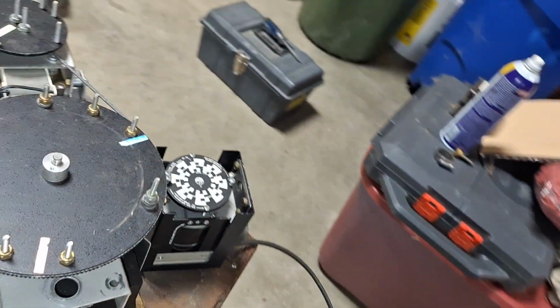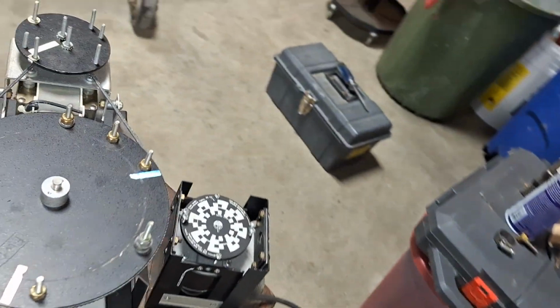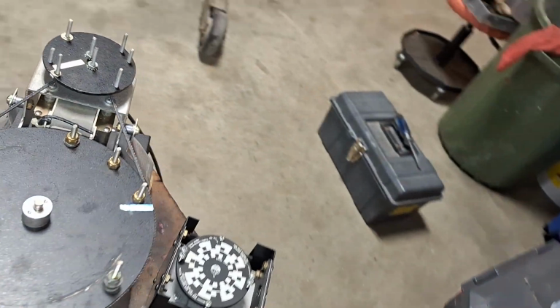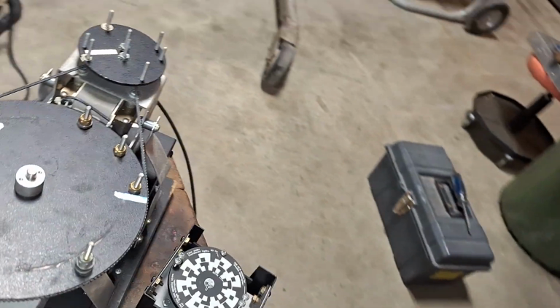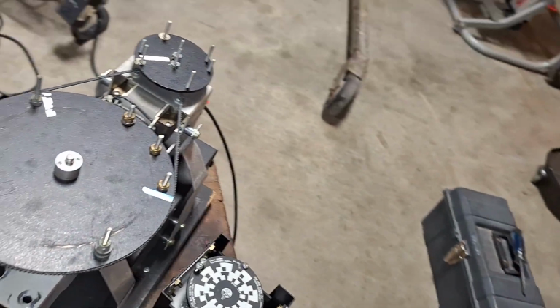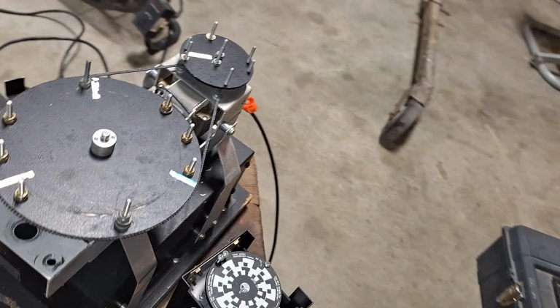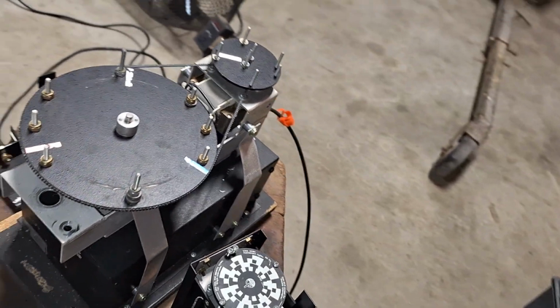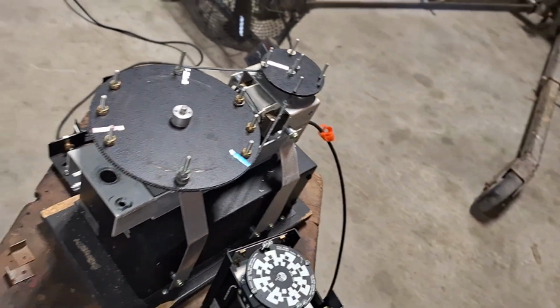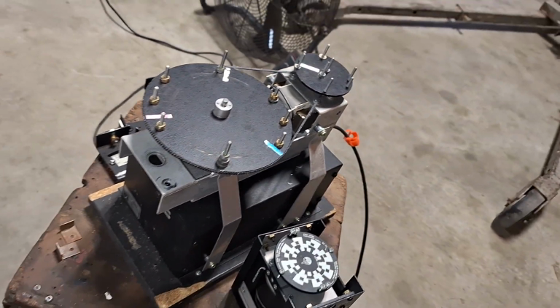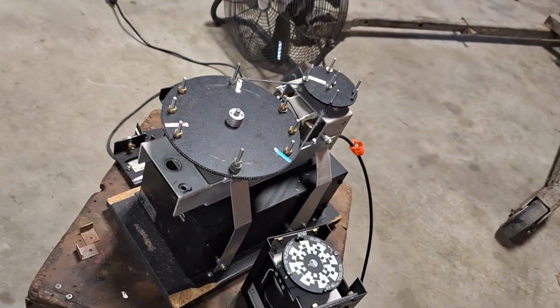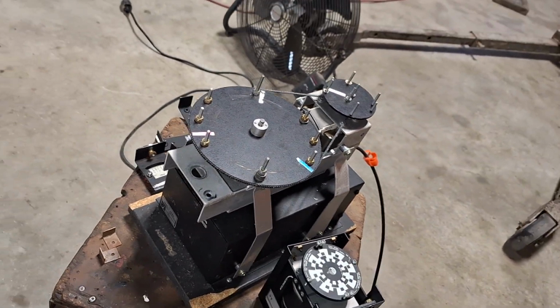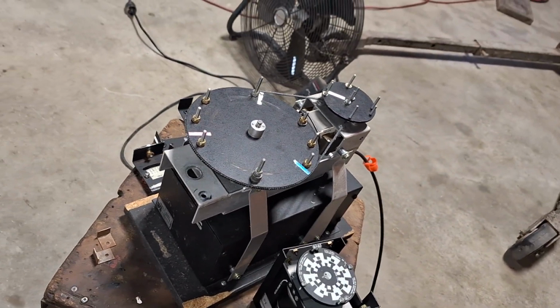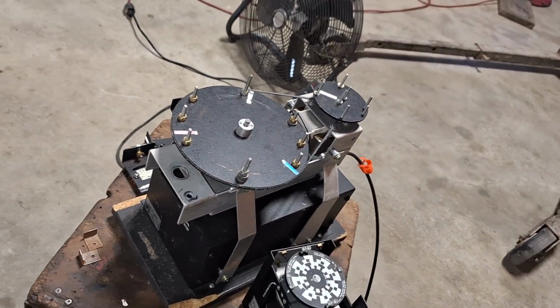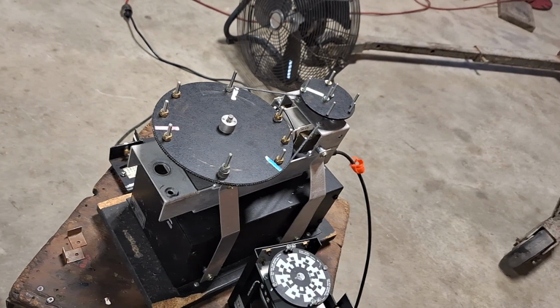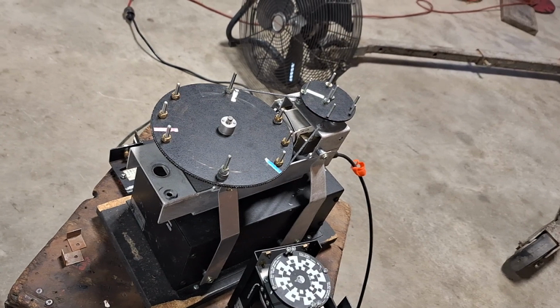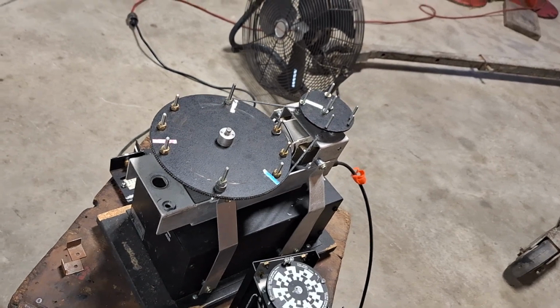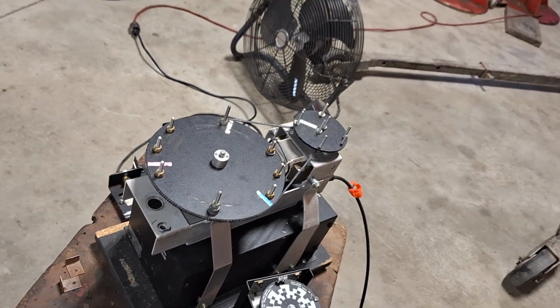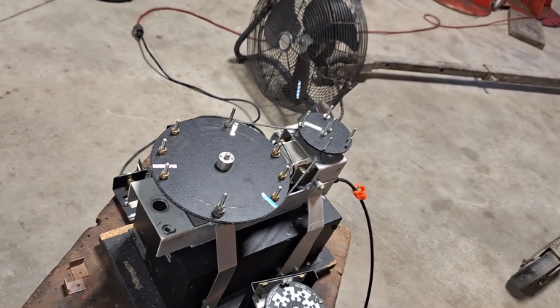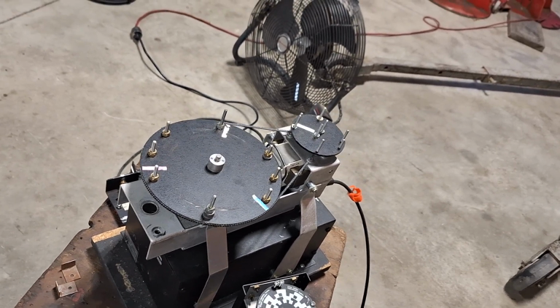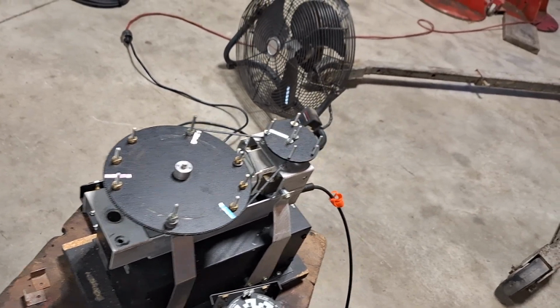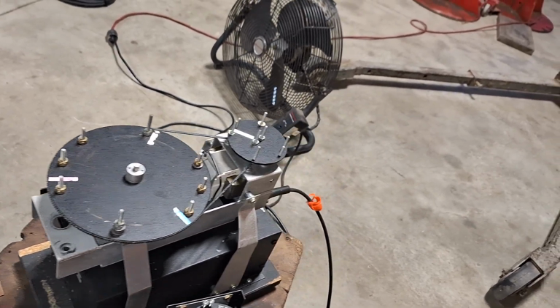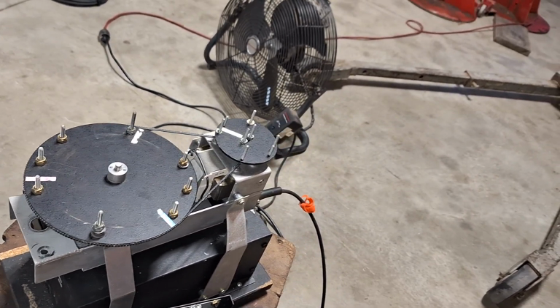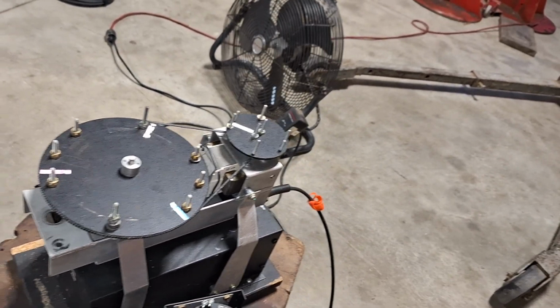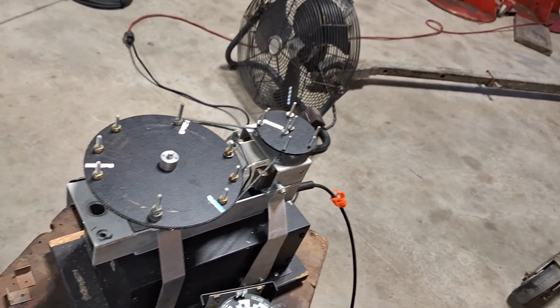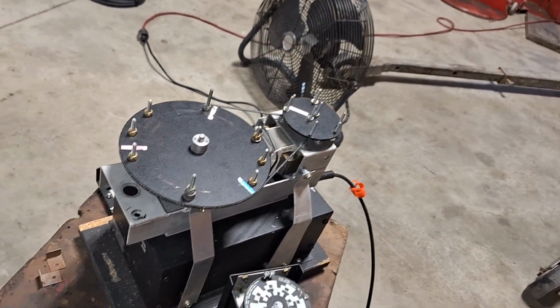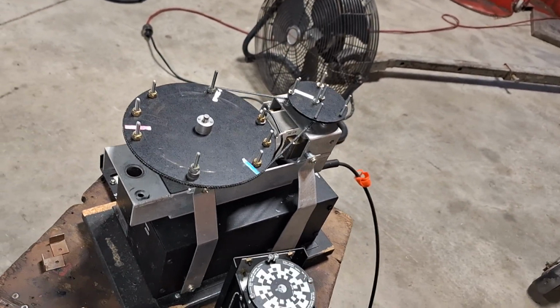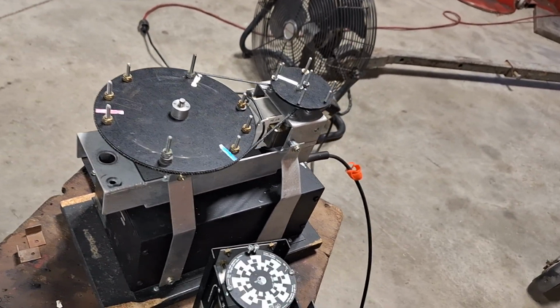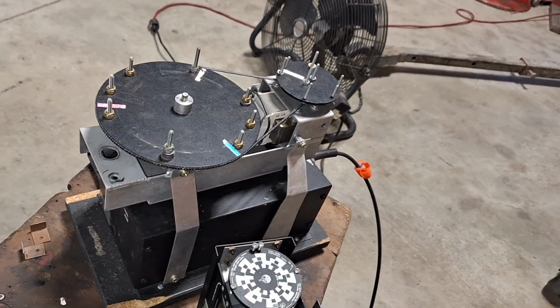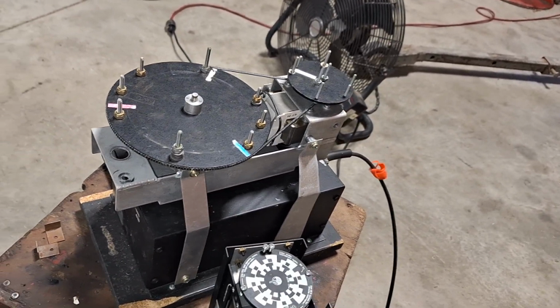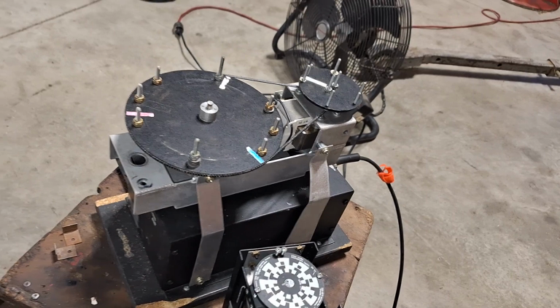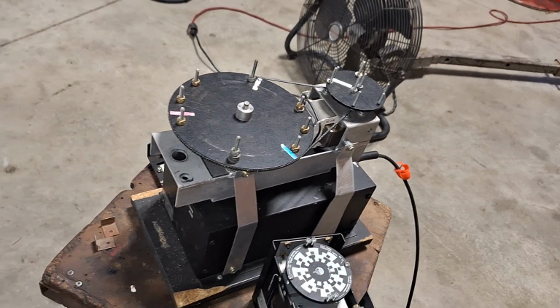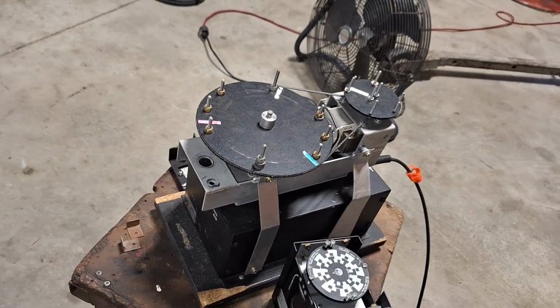It doesn't work very well on the newer Honeywell, so I built my own simulator. It makes it a little easier because it actually looks more like an airplane.